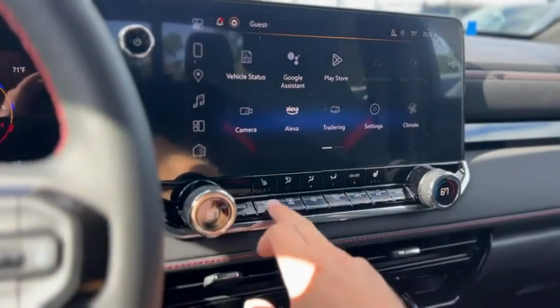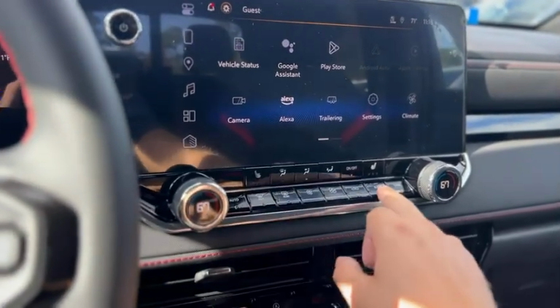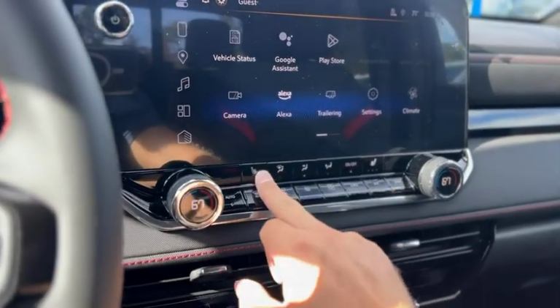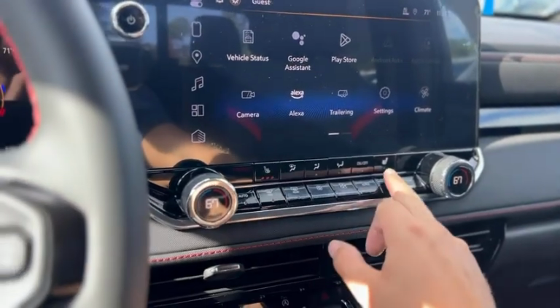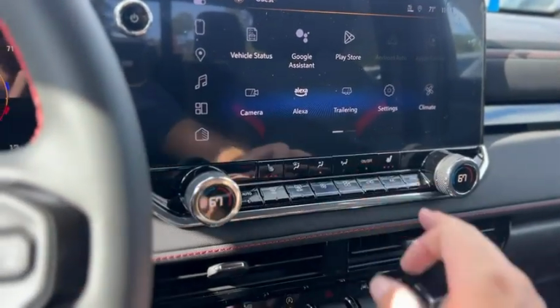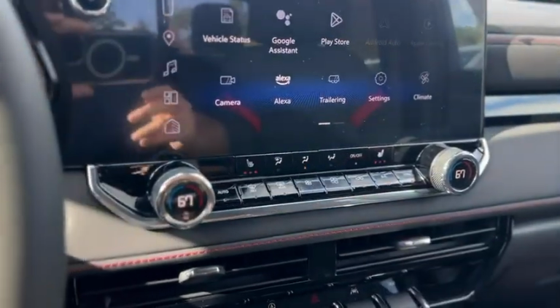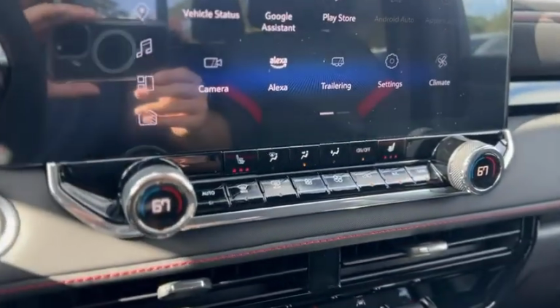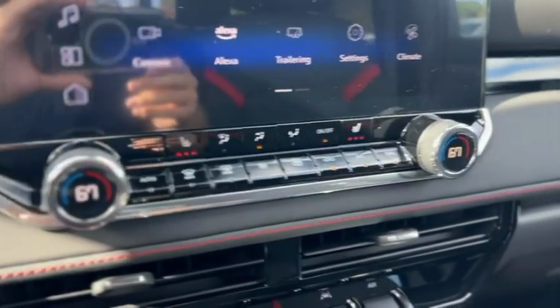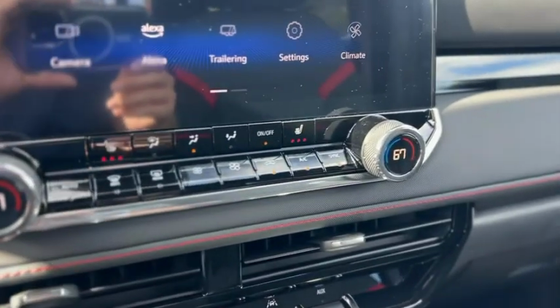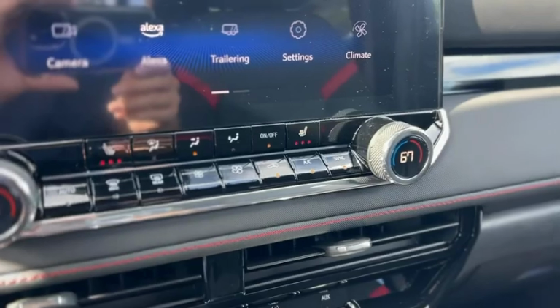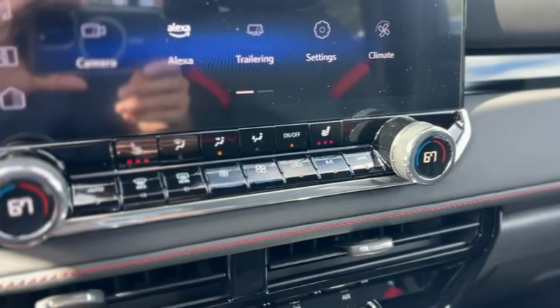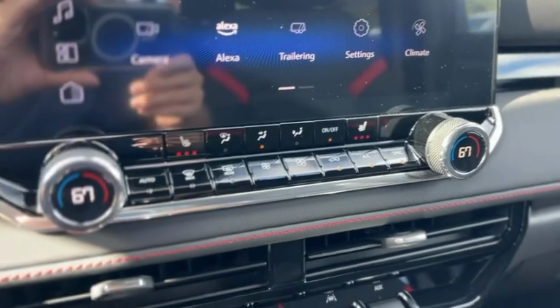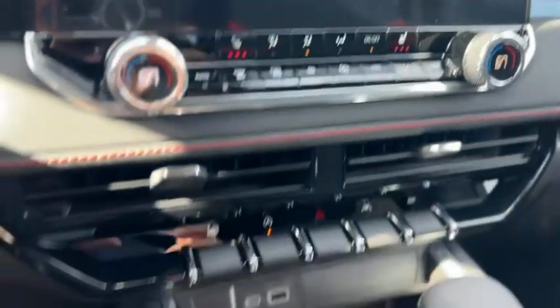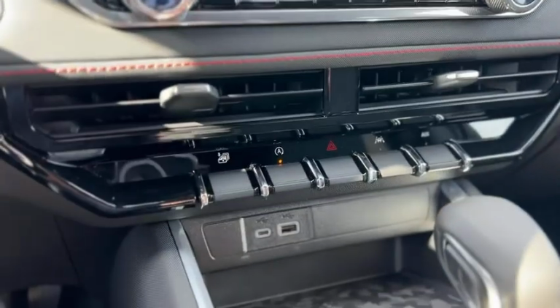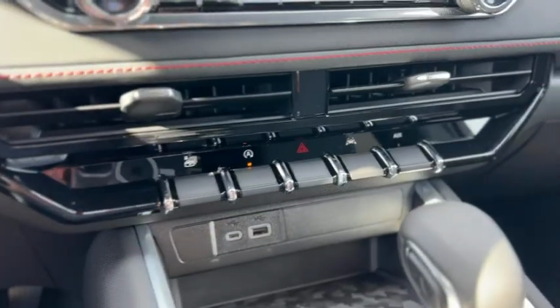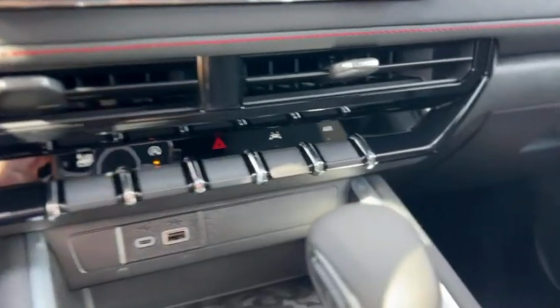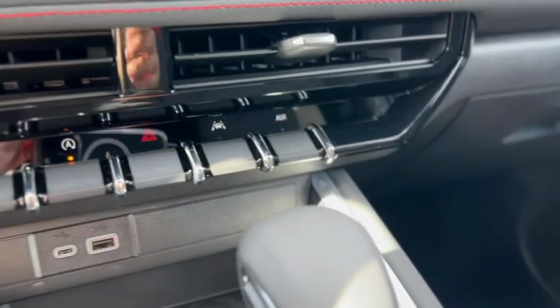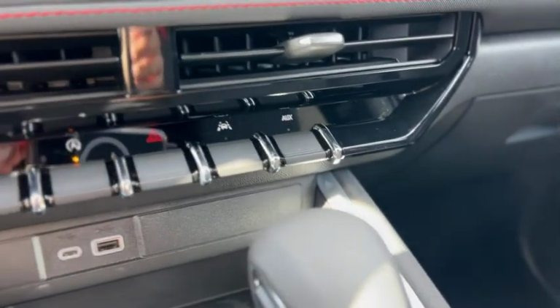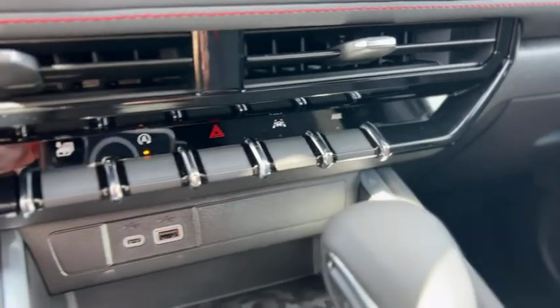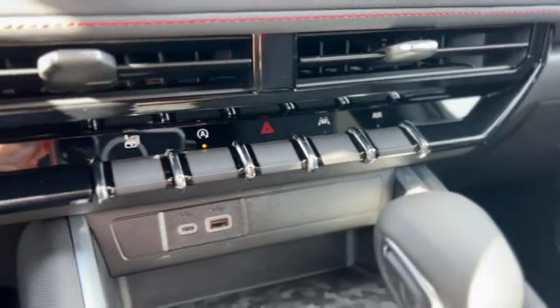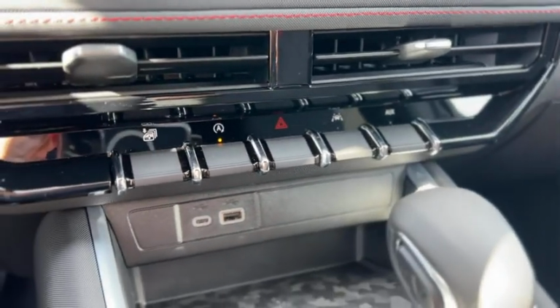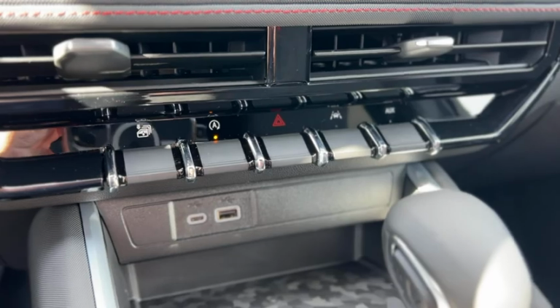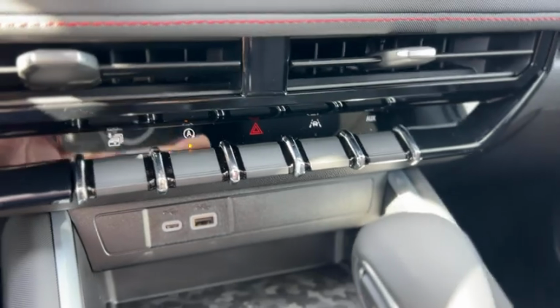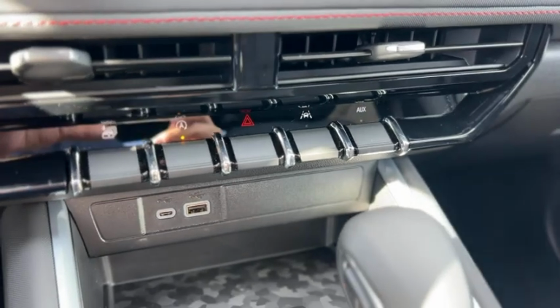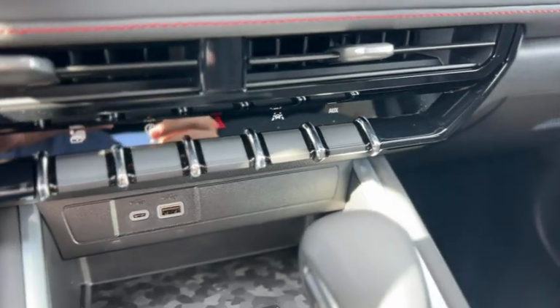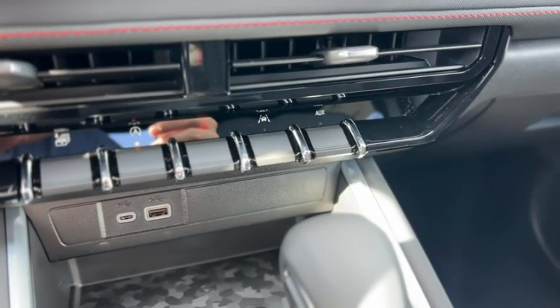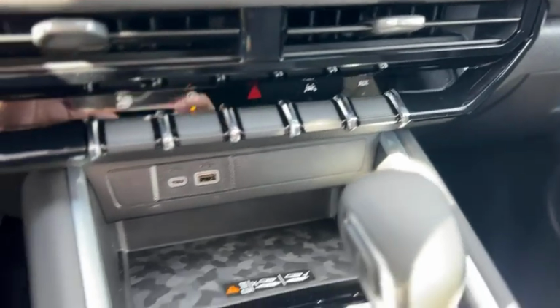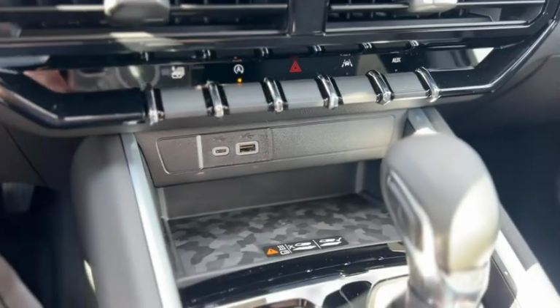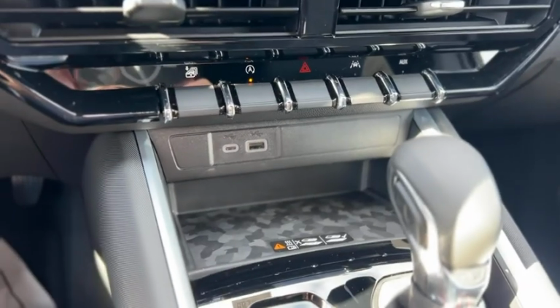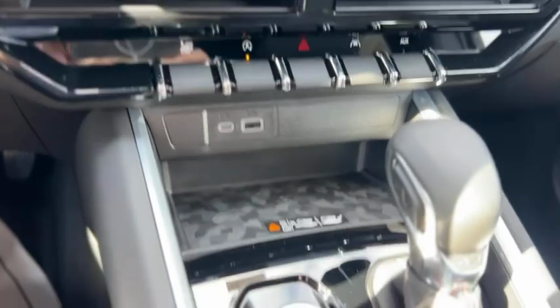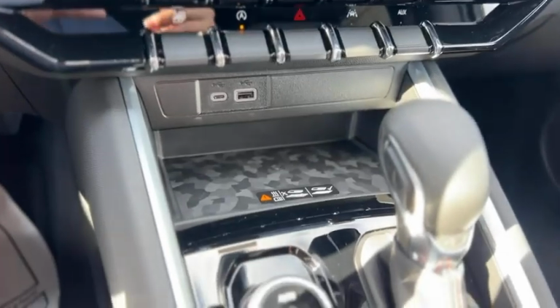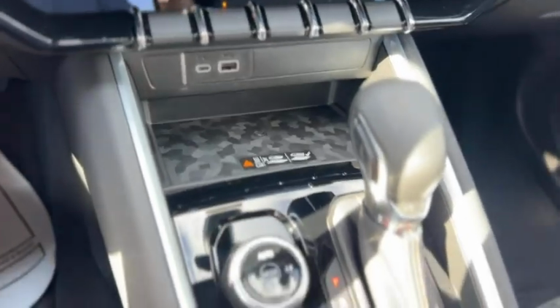Down below that you got your heating and air conditioning controls with dual zone climate as well as heated seats for the front. There's a button to put all windows down at the same time, auto start on and off, lane keep assist, two USBs, and a wireless charger.